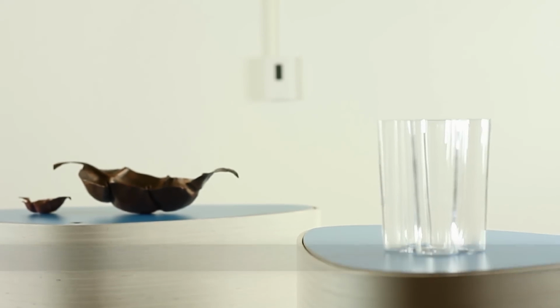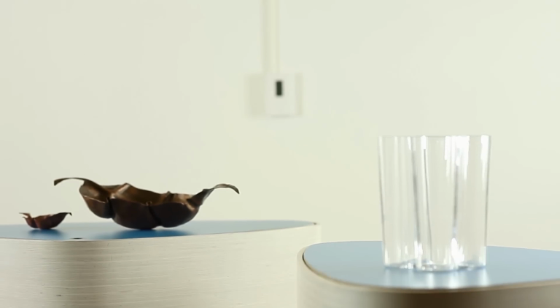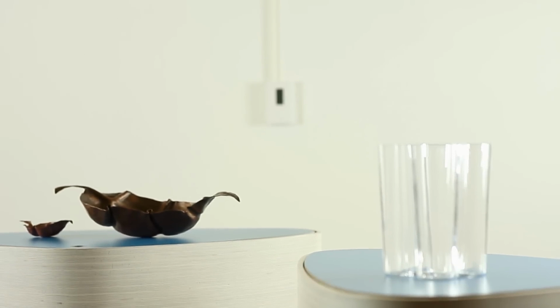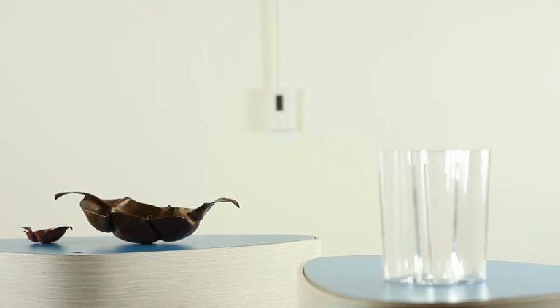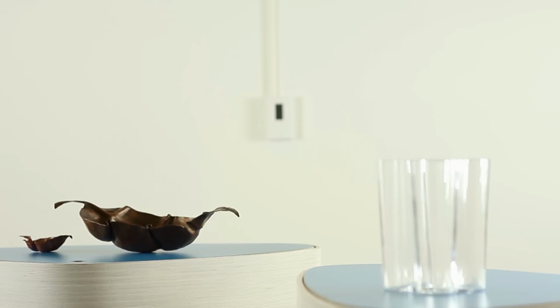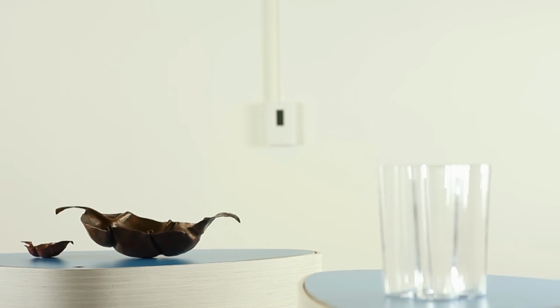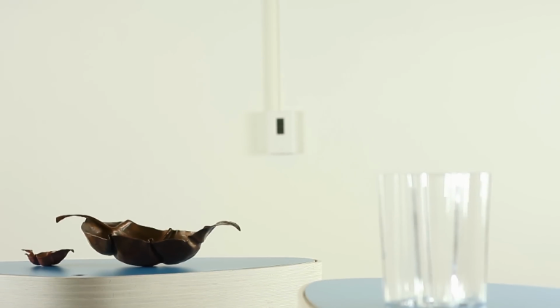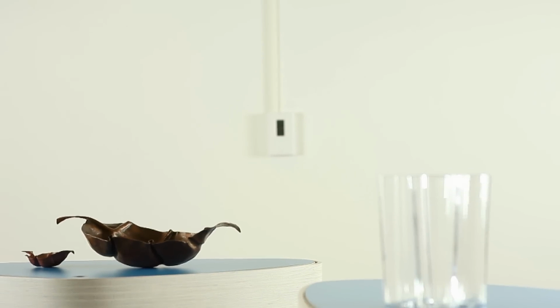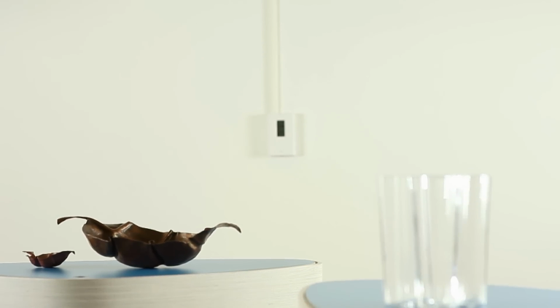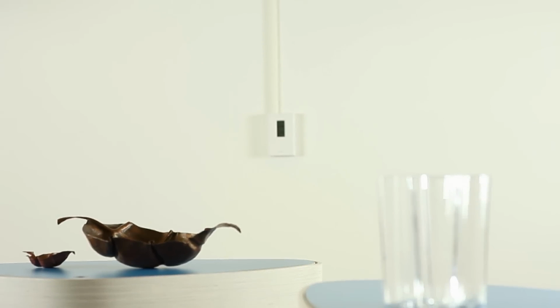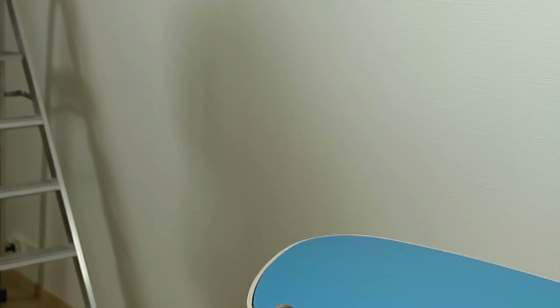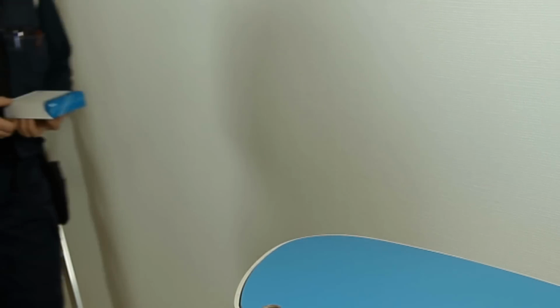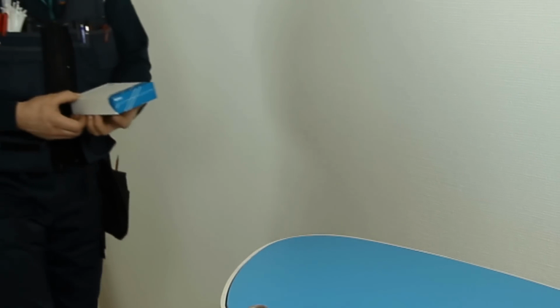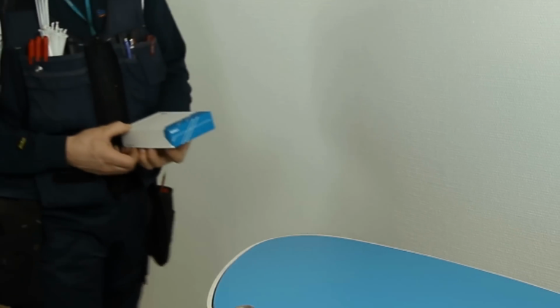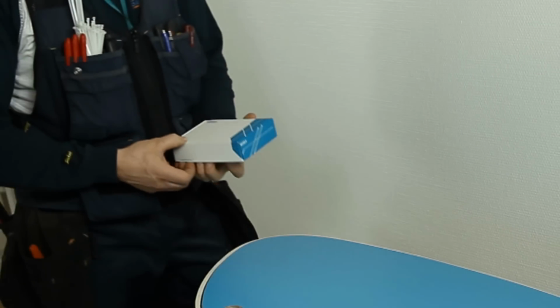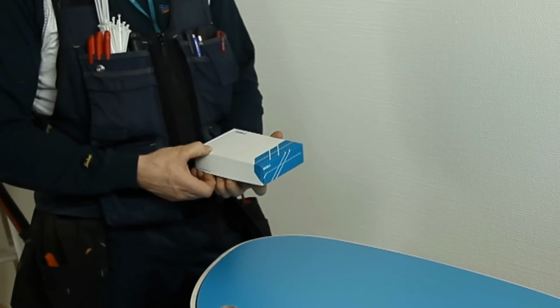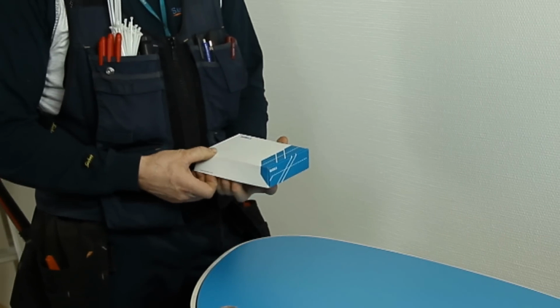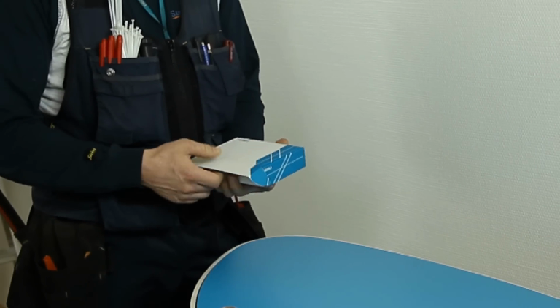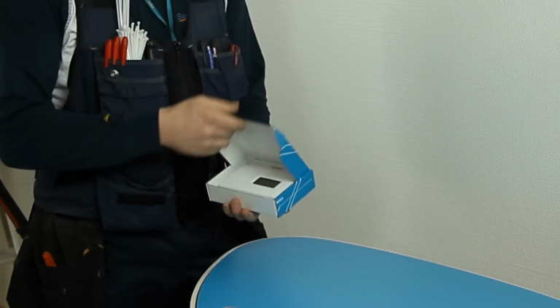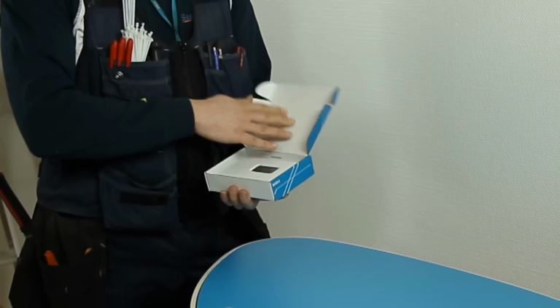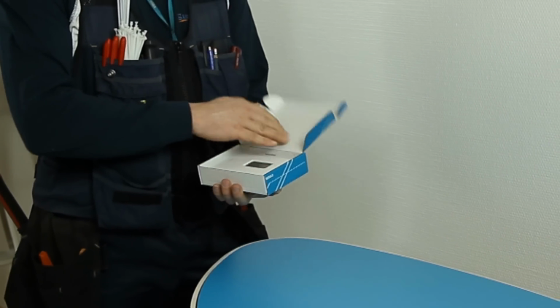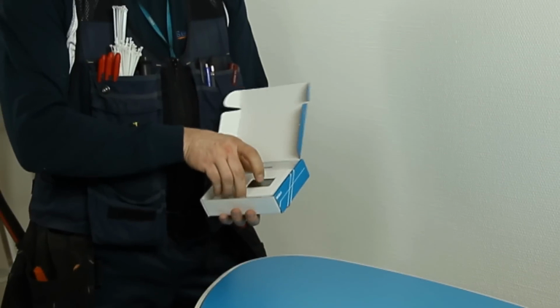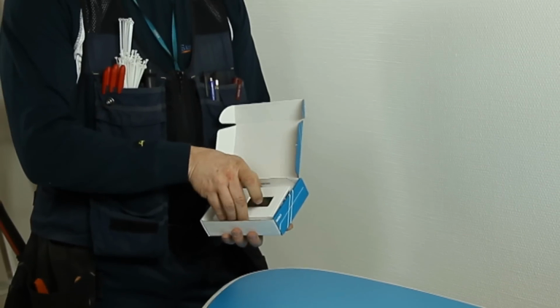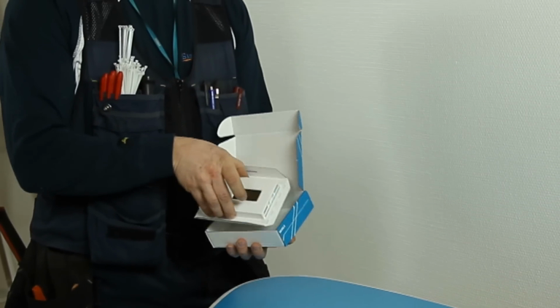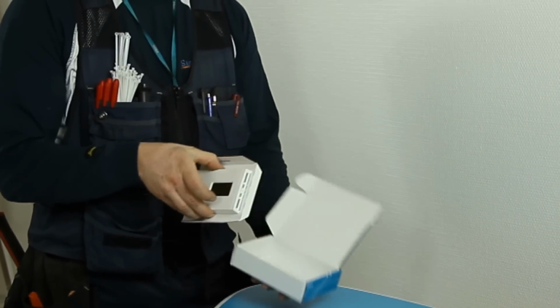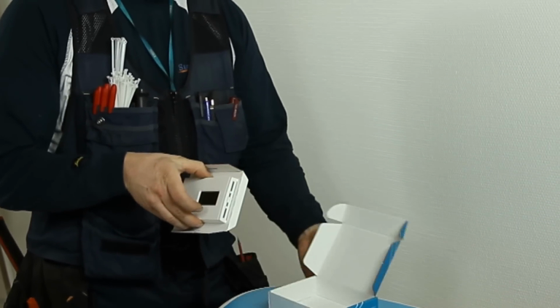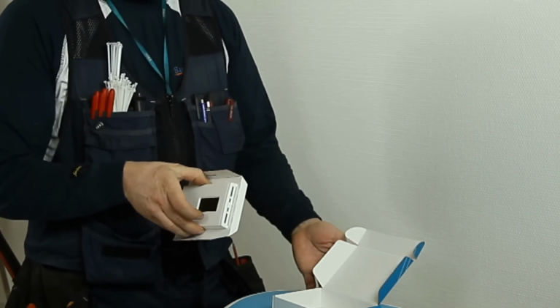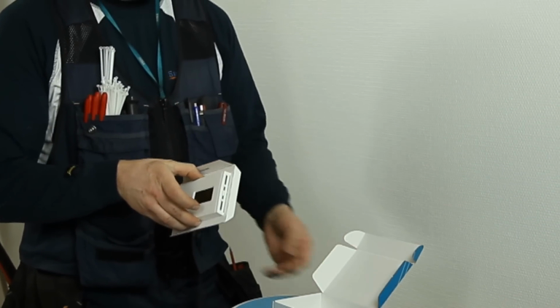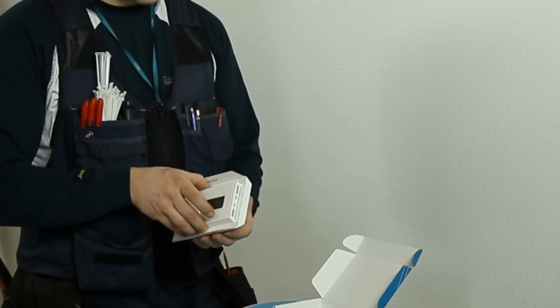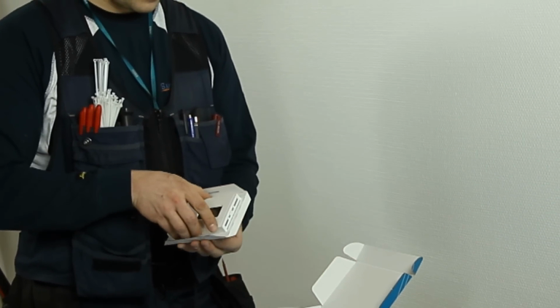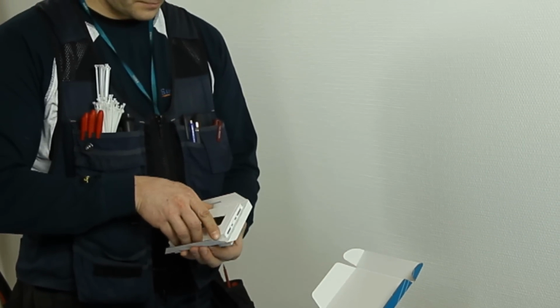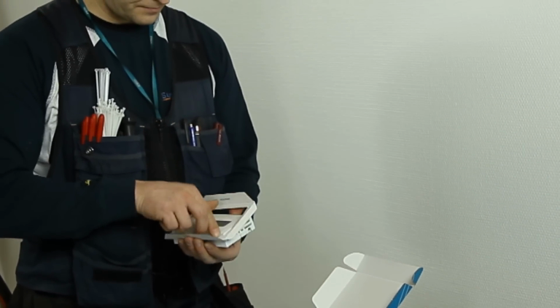Vaisala HMW90 series transmitters measure humidity and temperature in demanding HVAC applications. But, as you'll see, installing and calibrating them is anything but demanding.